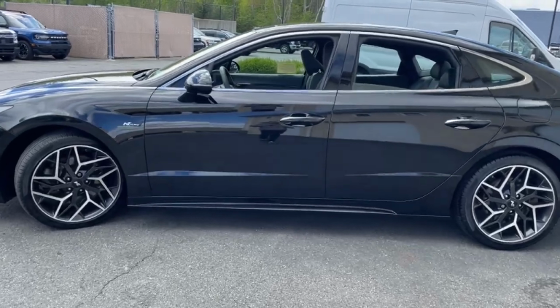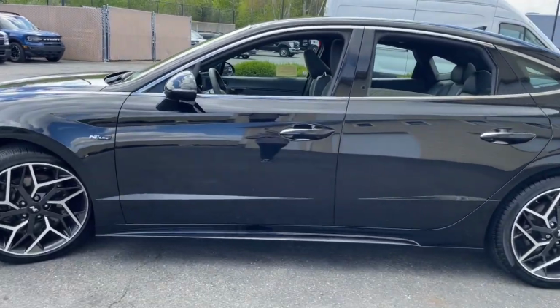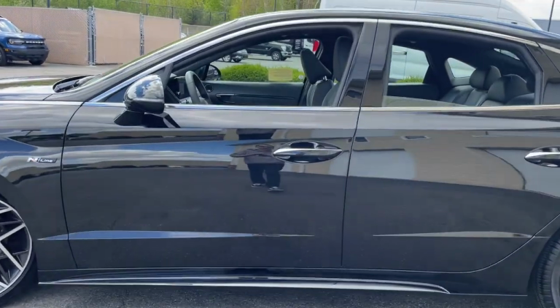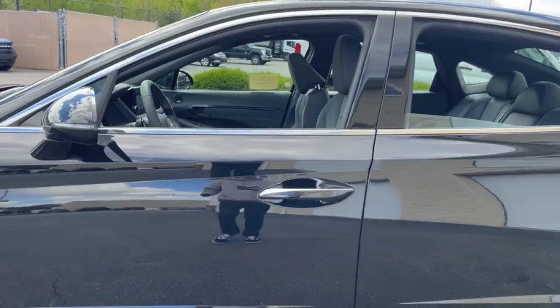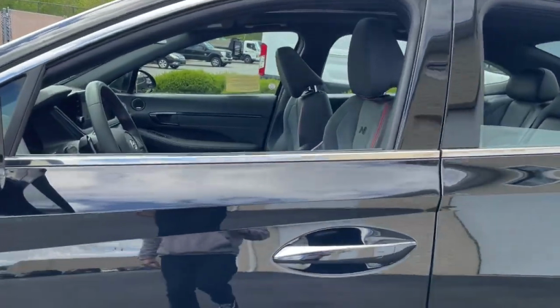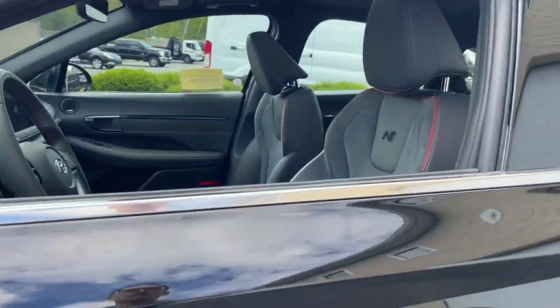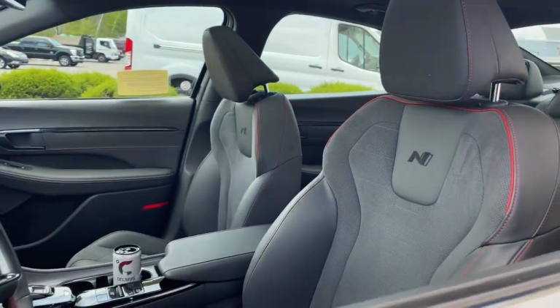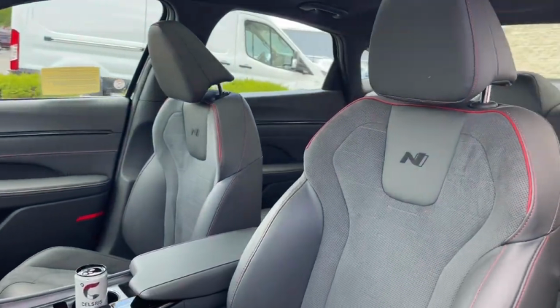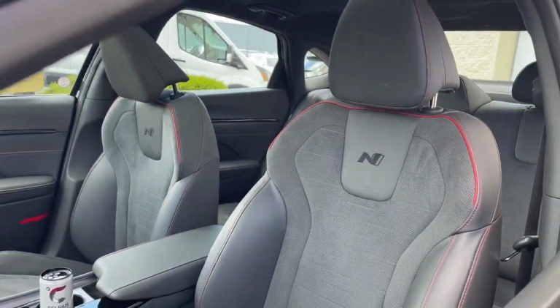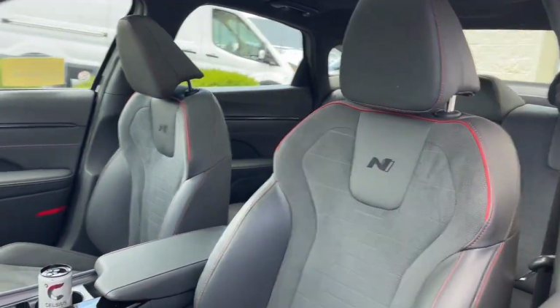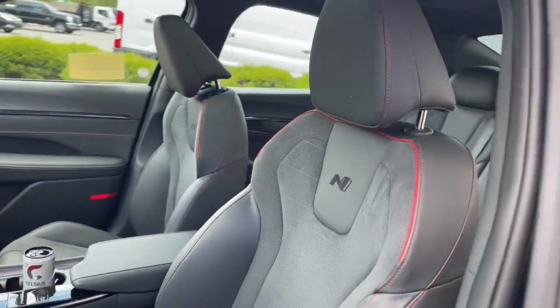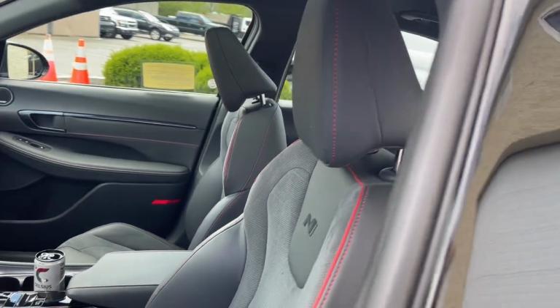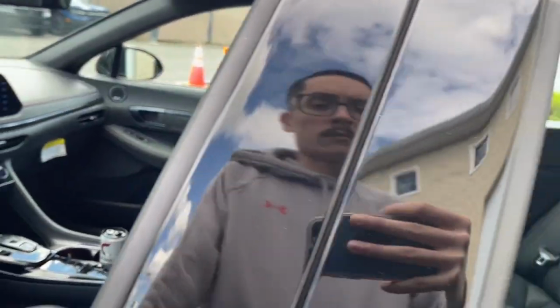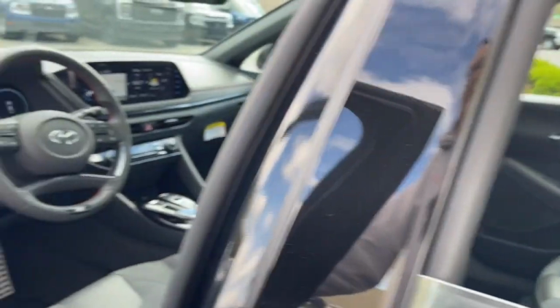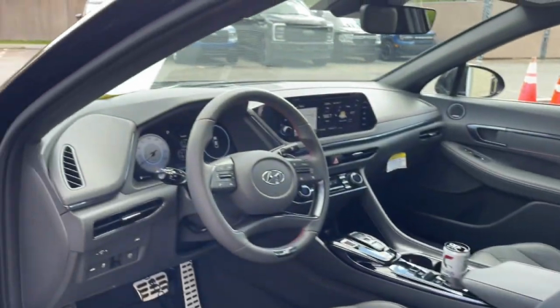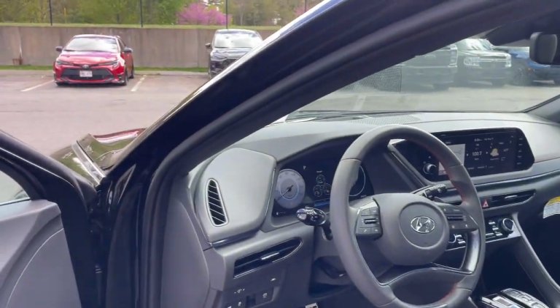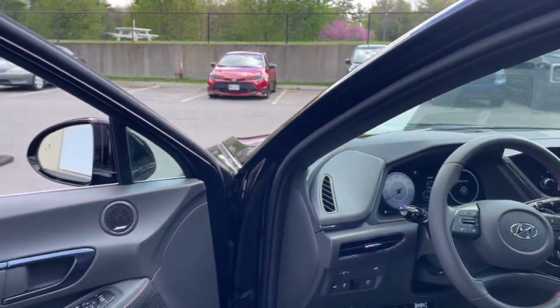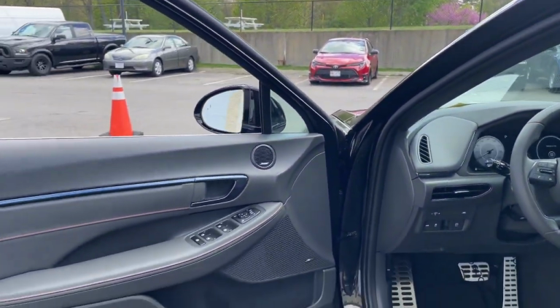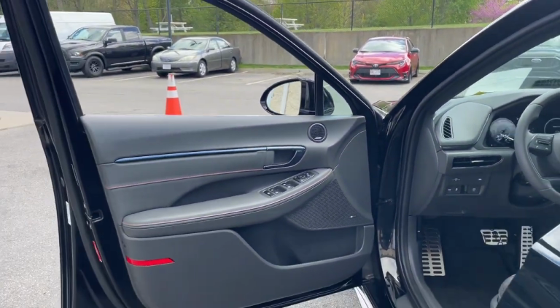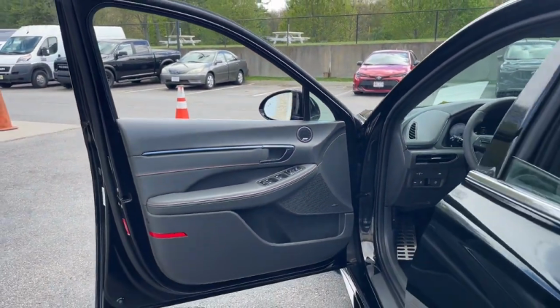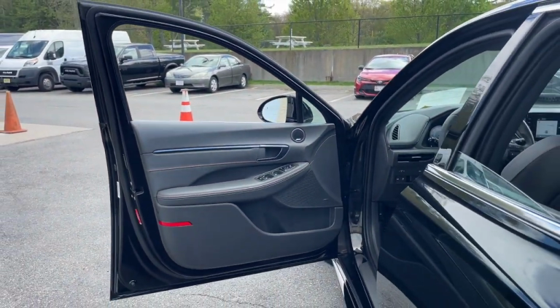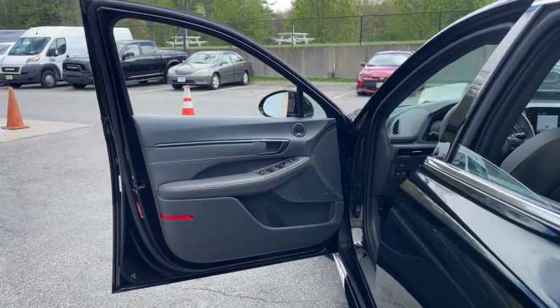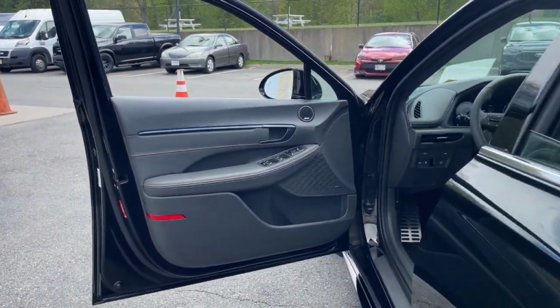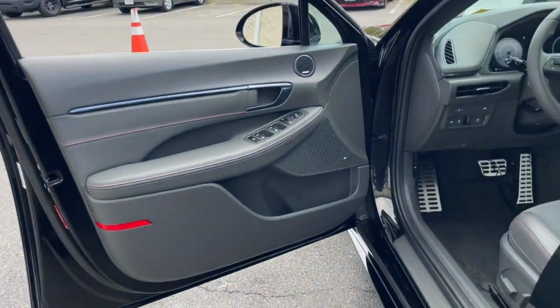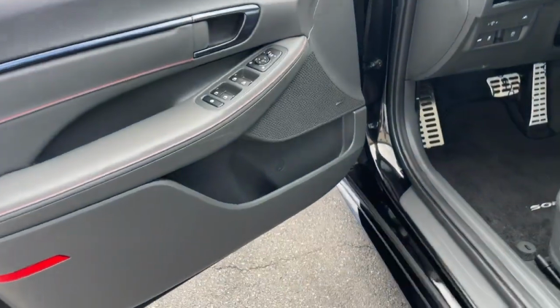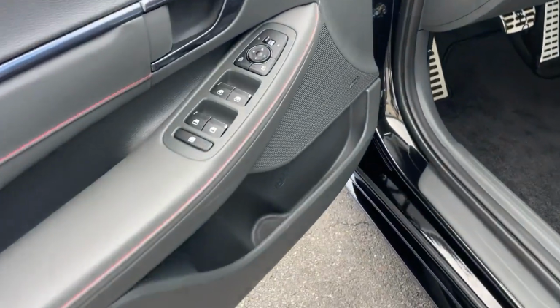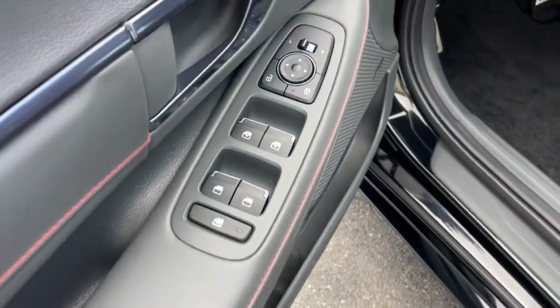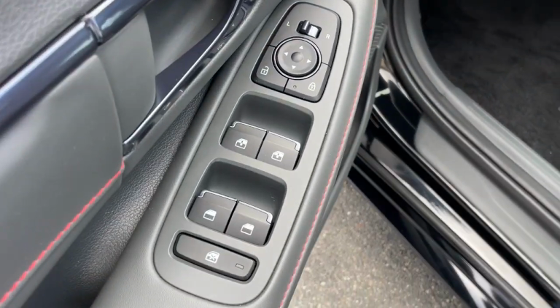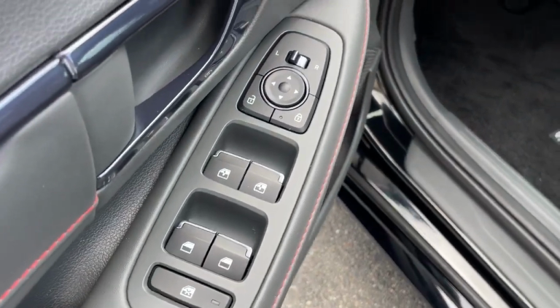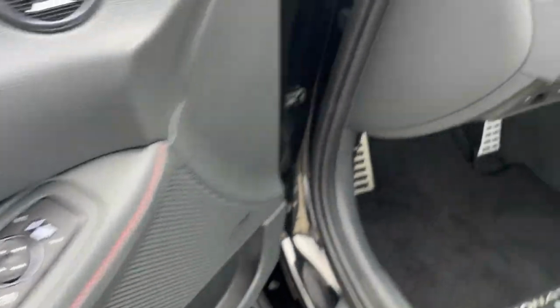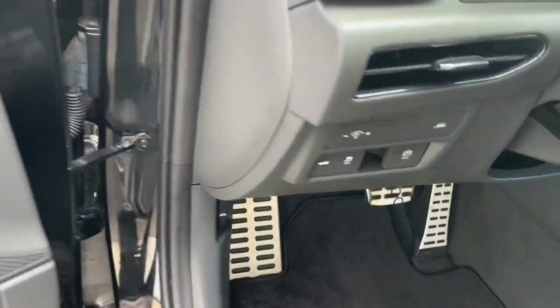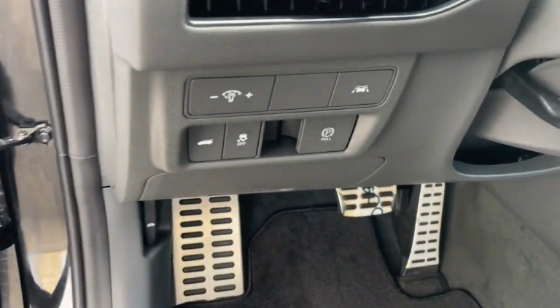Get the best of quality, comfort and convenience in this family-friendly Sonata. This stylish midsize four-door sedan offers the advanced safety features, smooth performance and passenger amenities you need to make every drive pure pleasure.